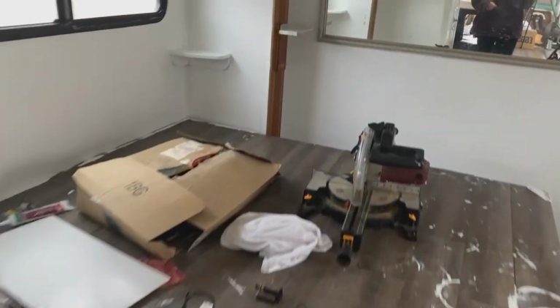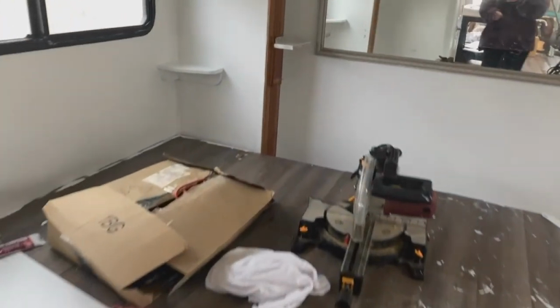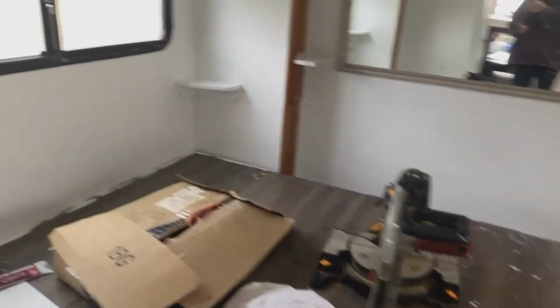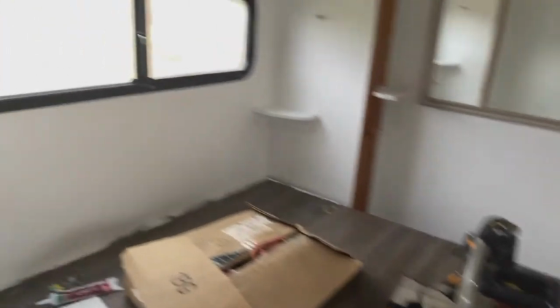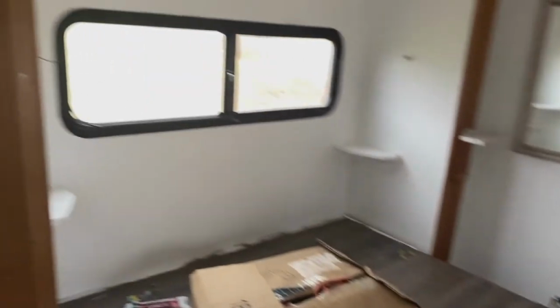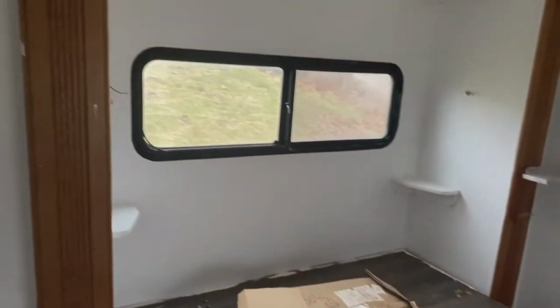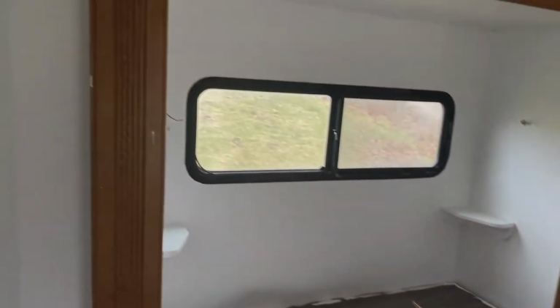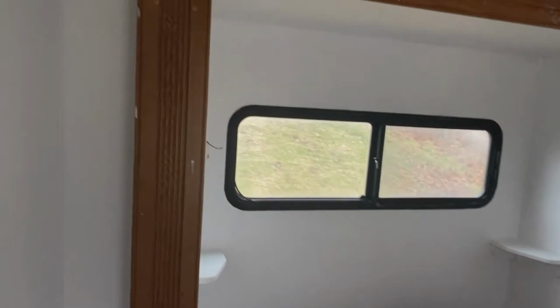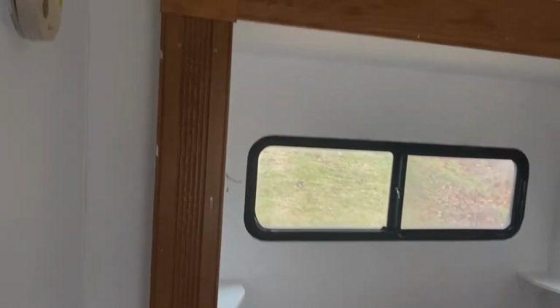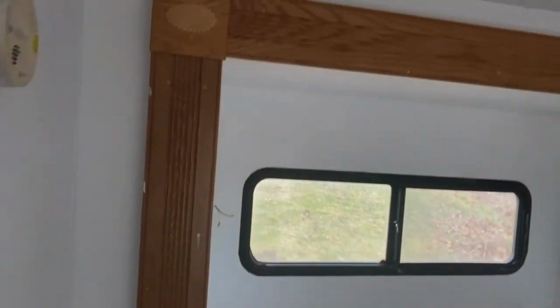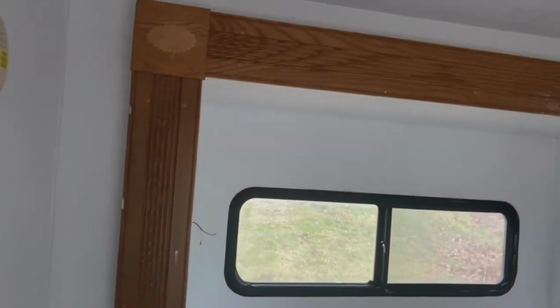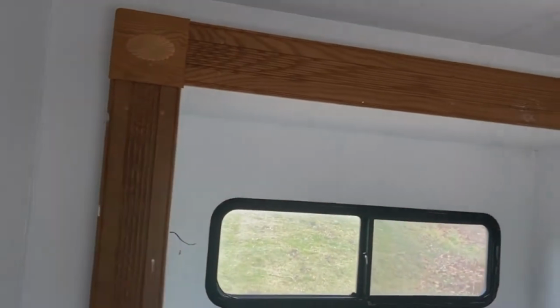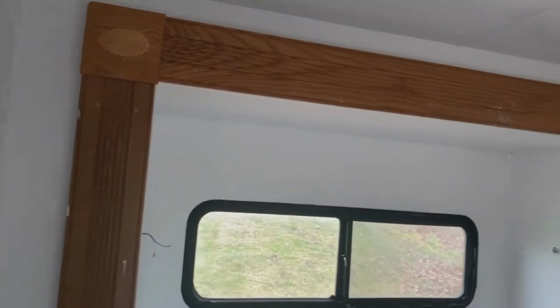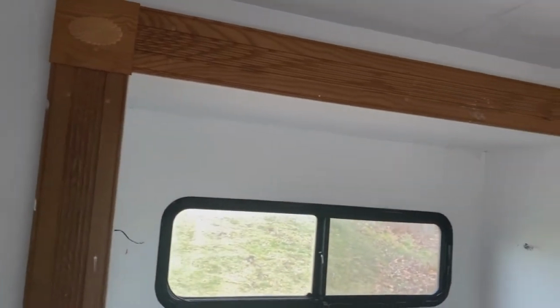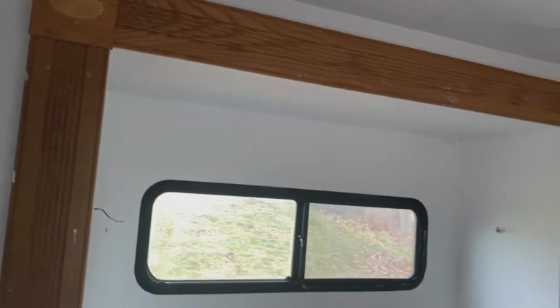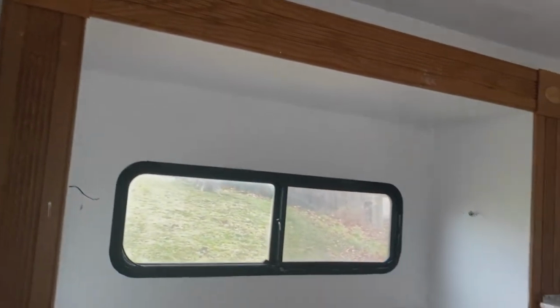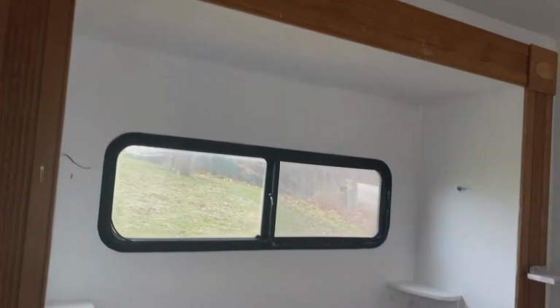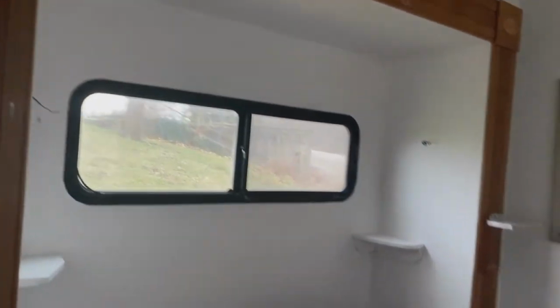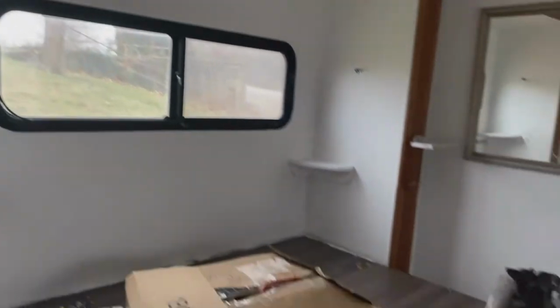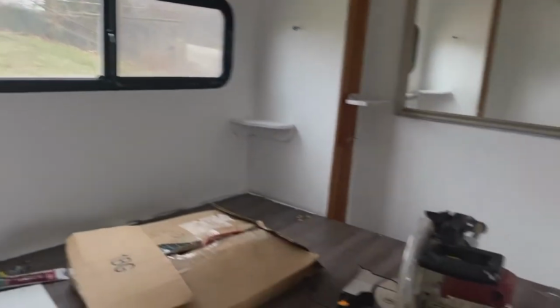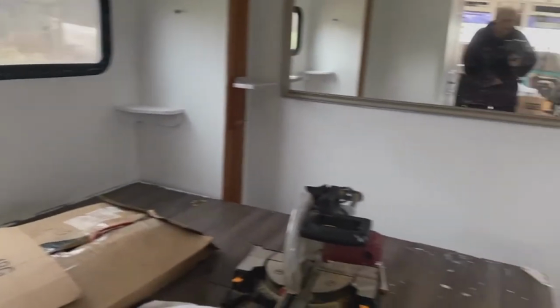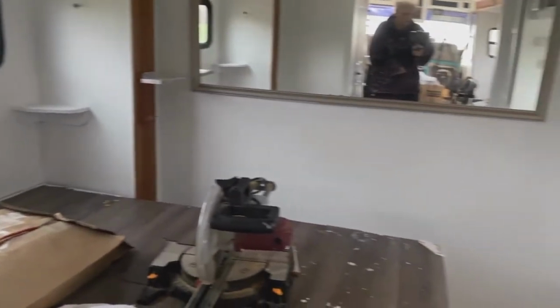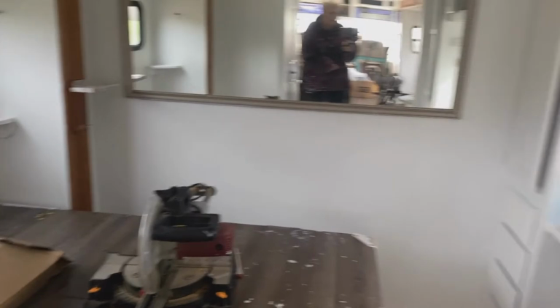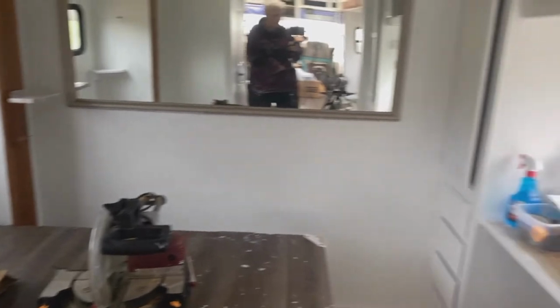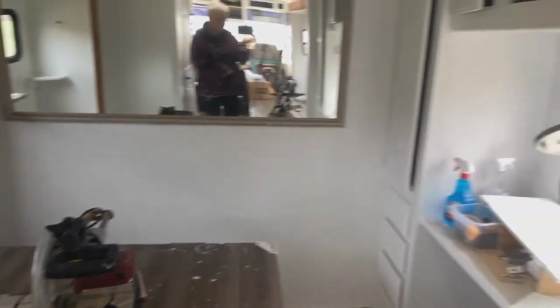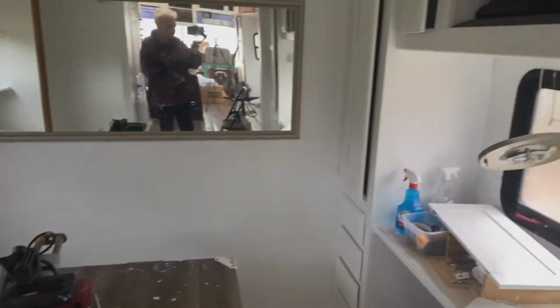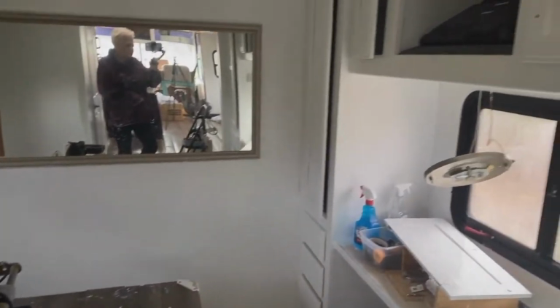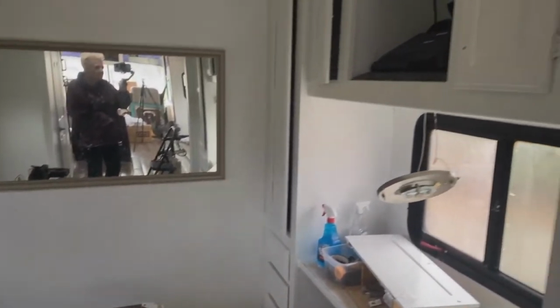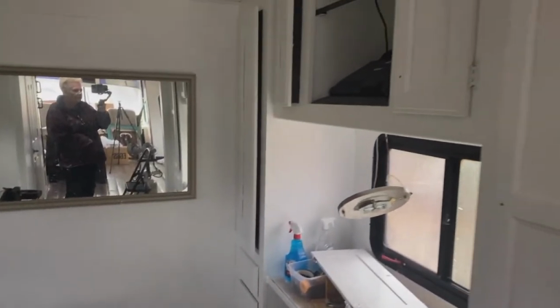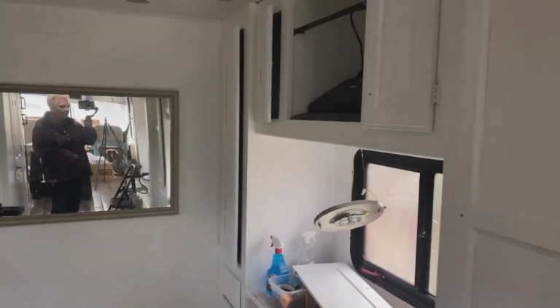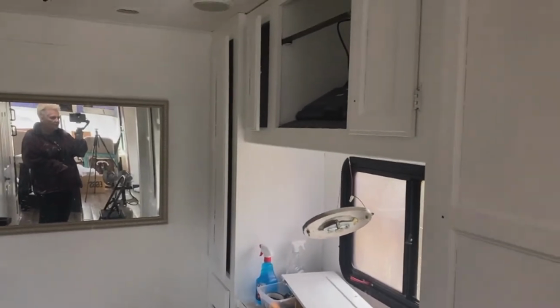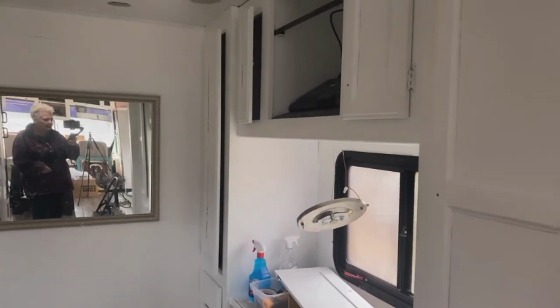This is the bedroom the way it is now. I'm going to replace that wood — I don't like it. And my cabinets — ta-da!